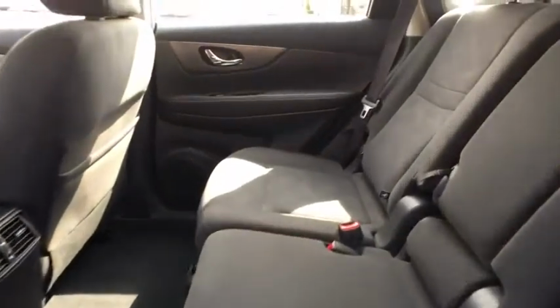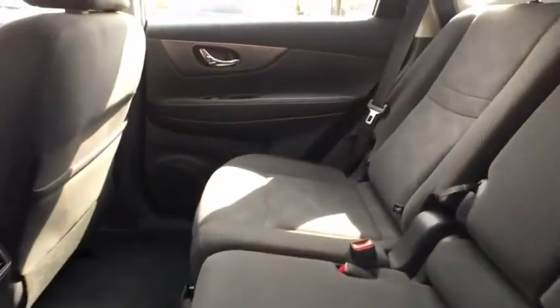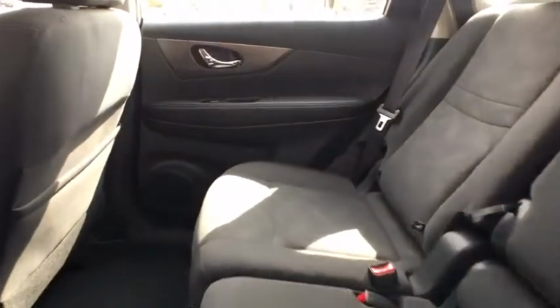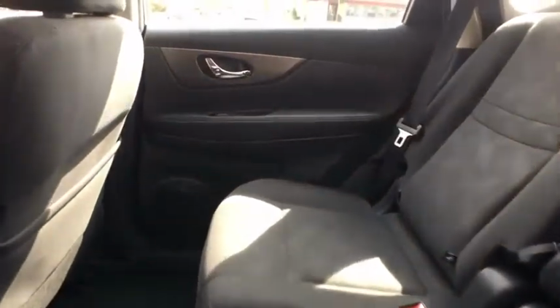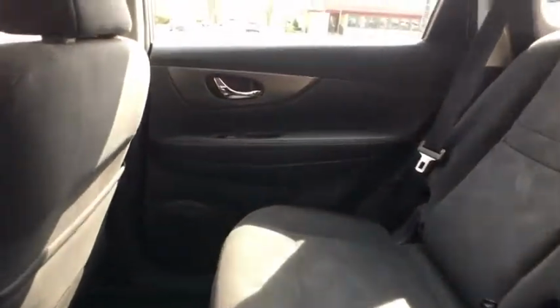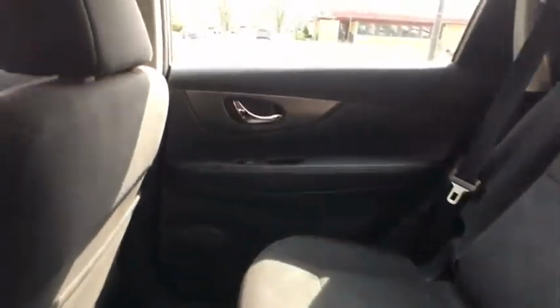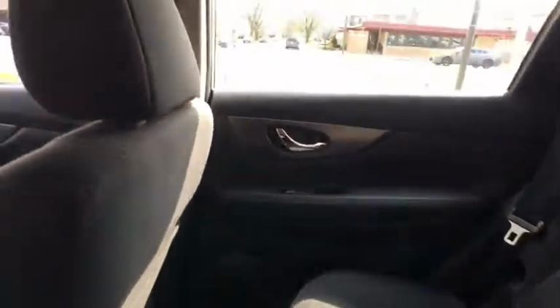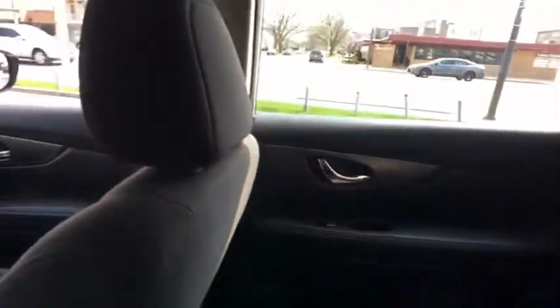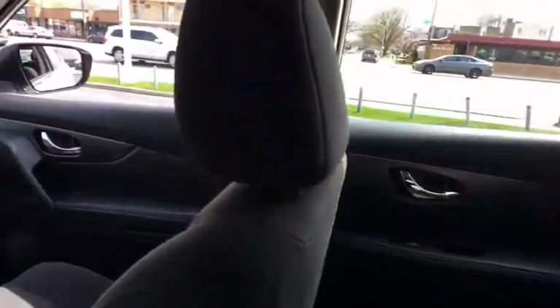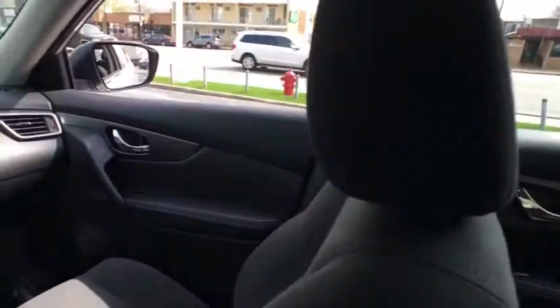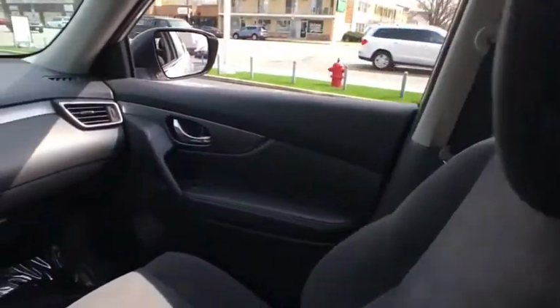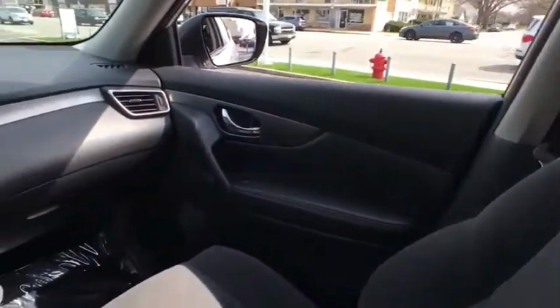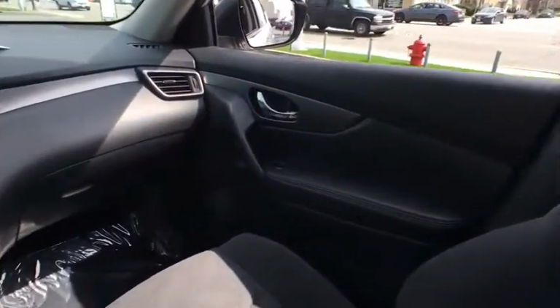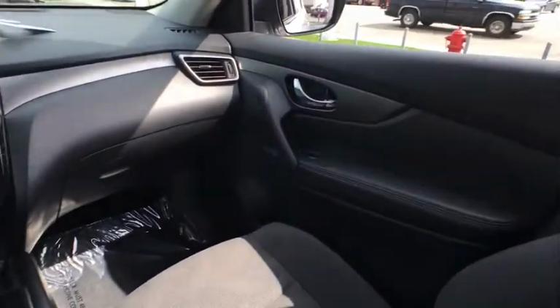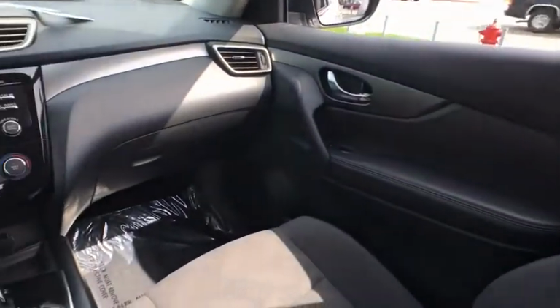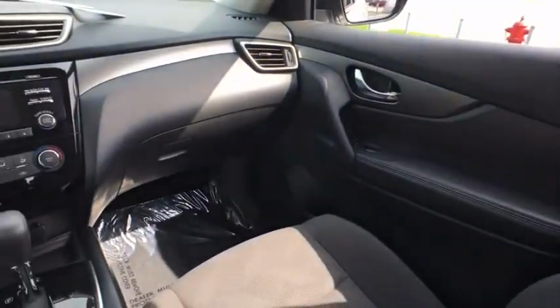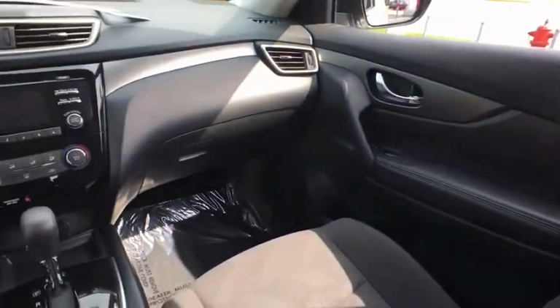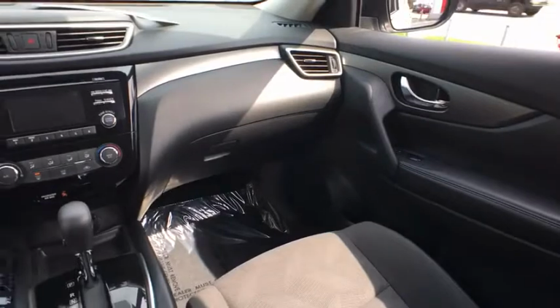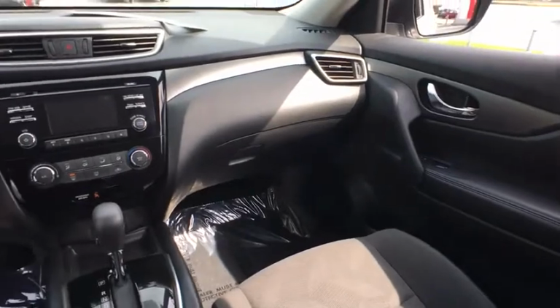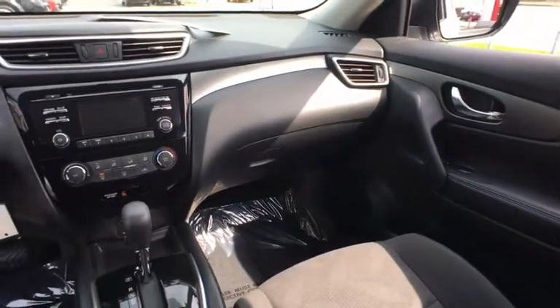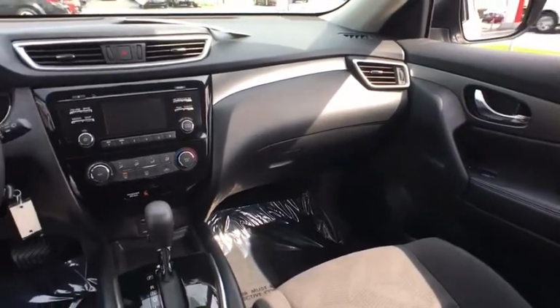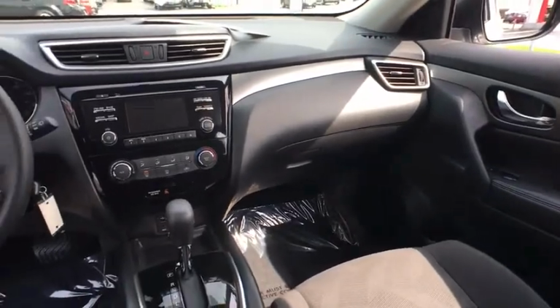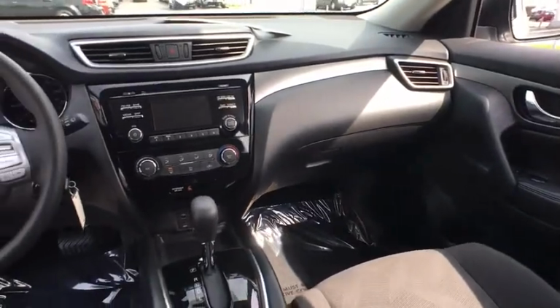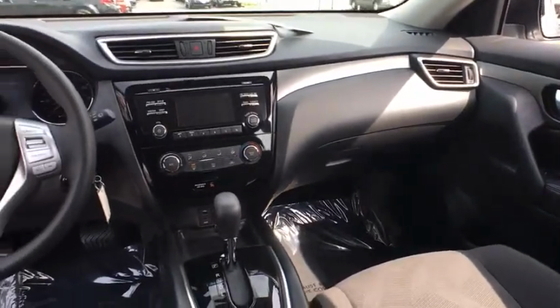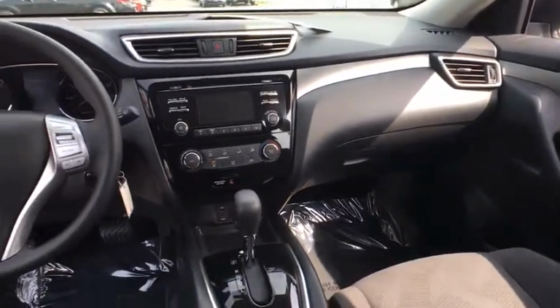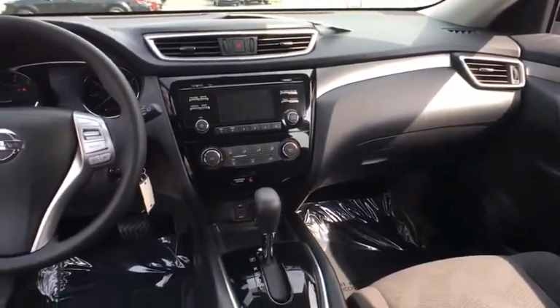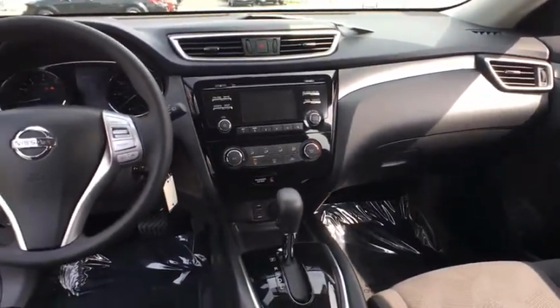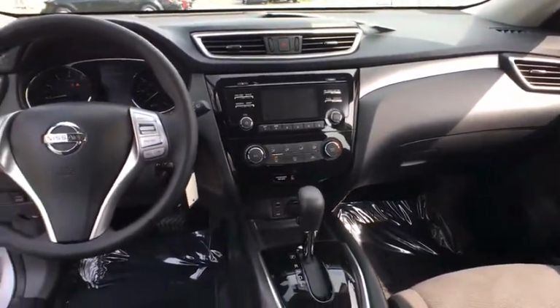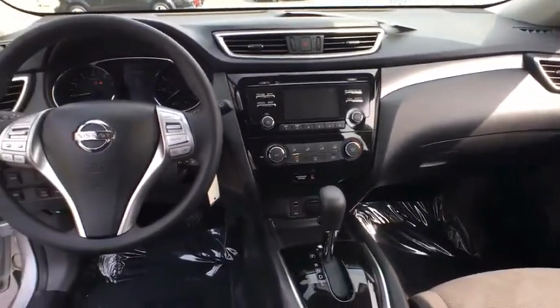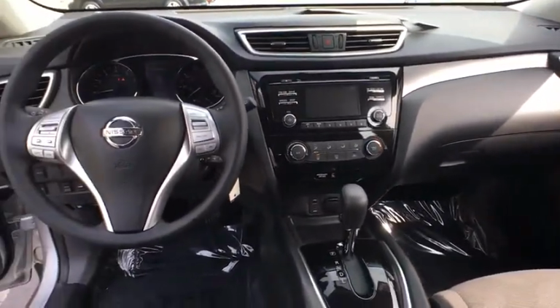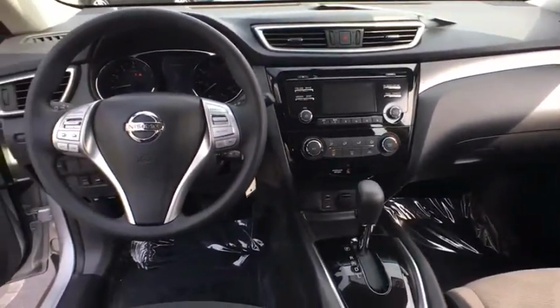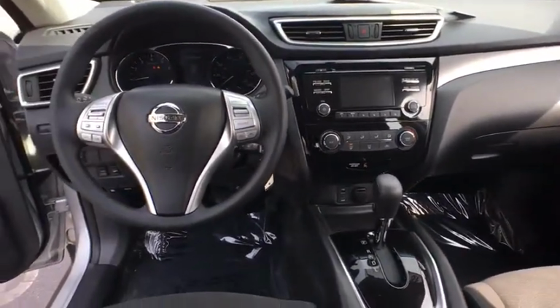Adjustable steering wheel, power steering, four-wheel disc brakes, cruise control, rear defrost, AM-FM stereo radio, security system.